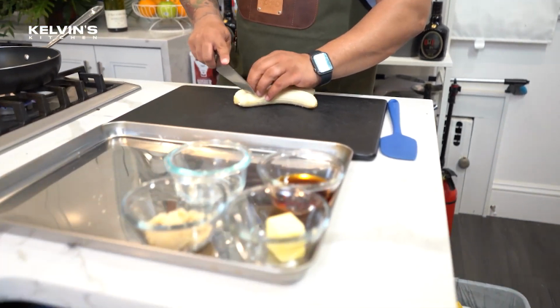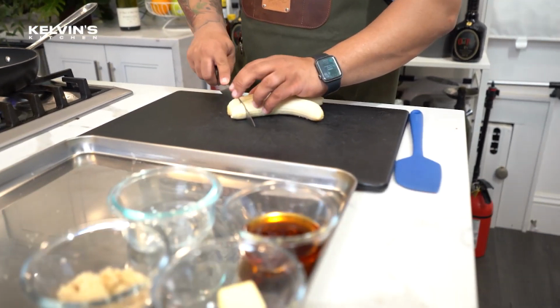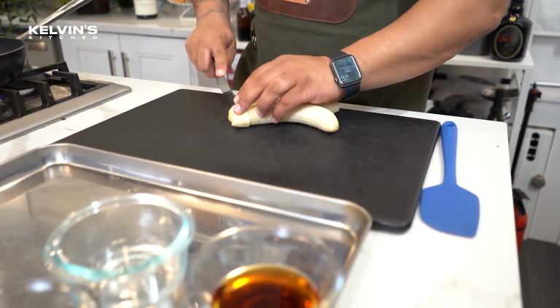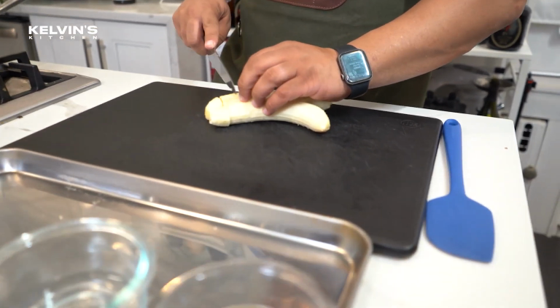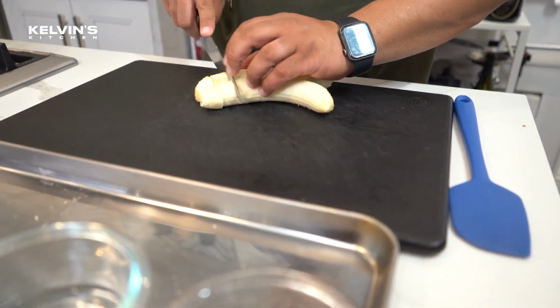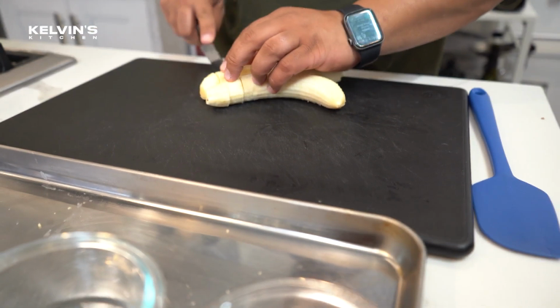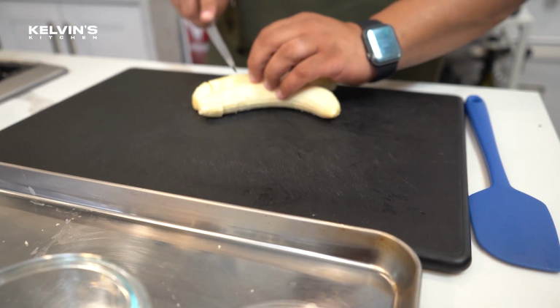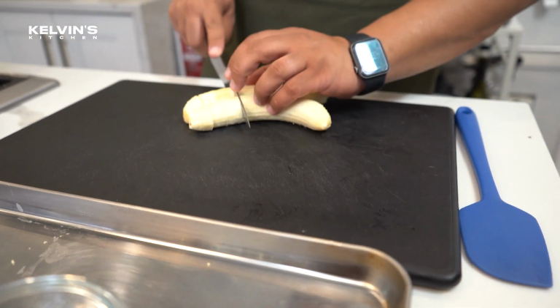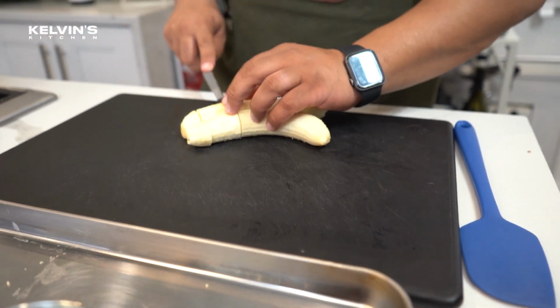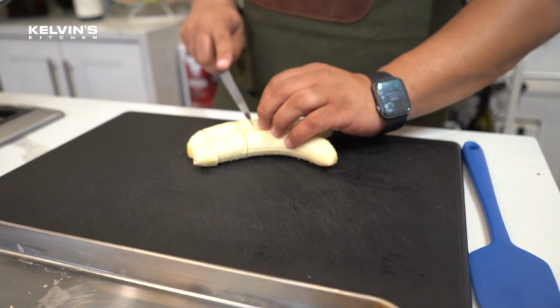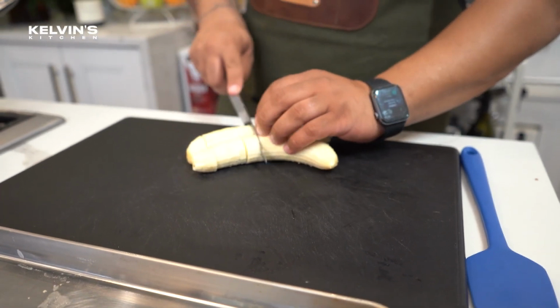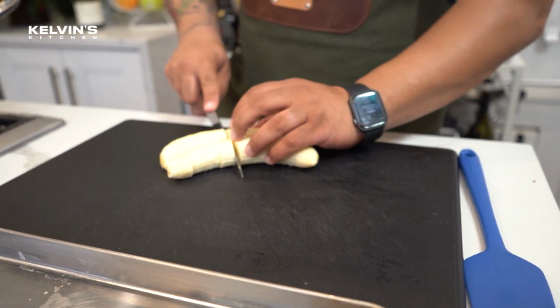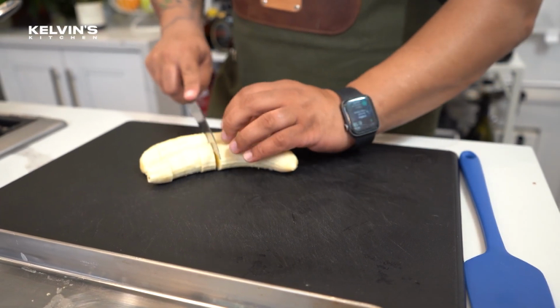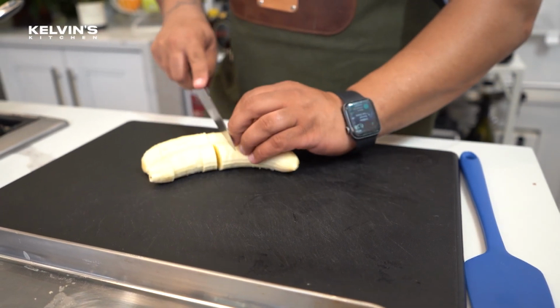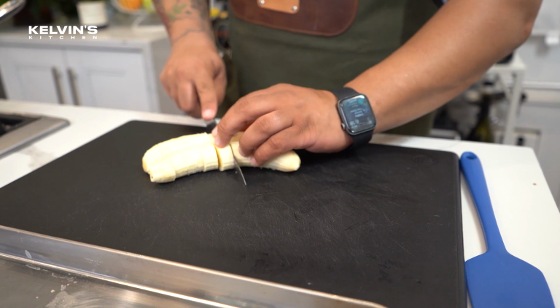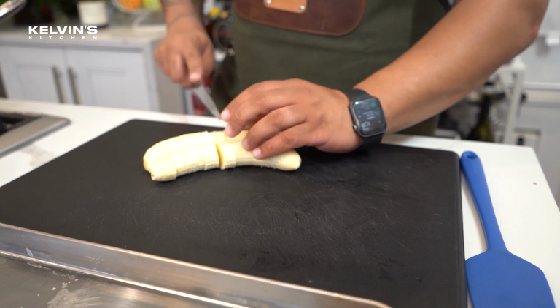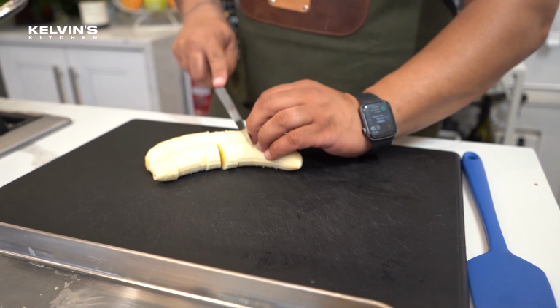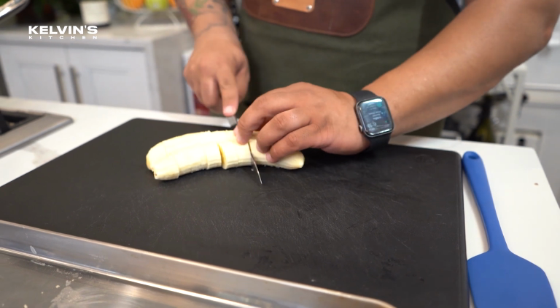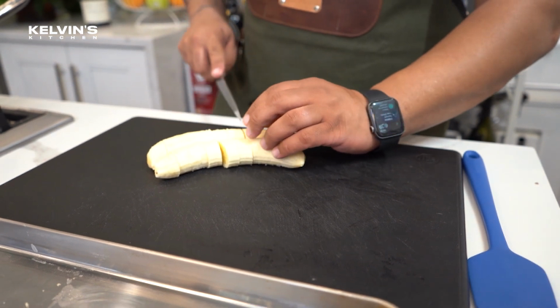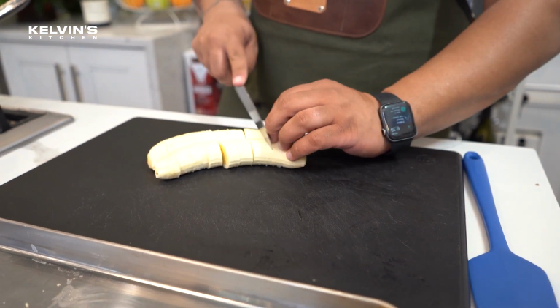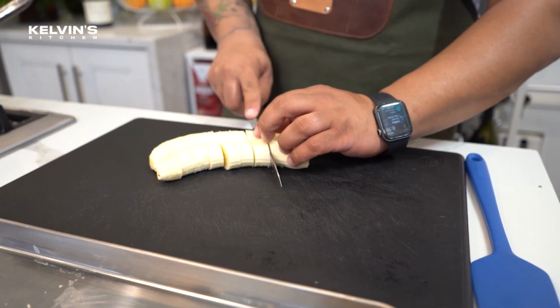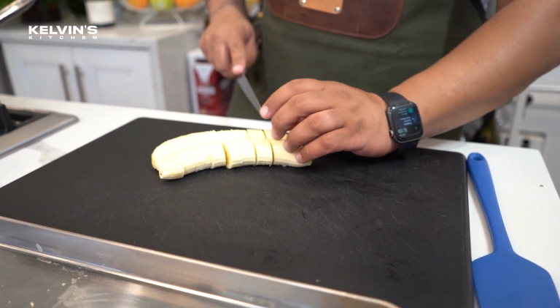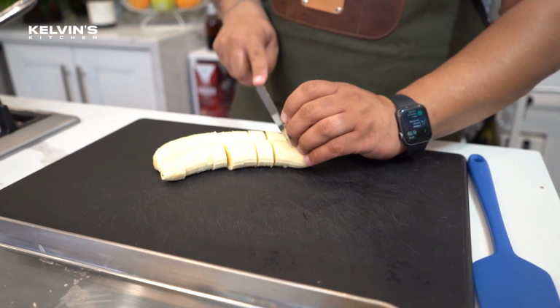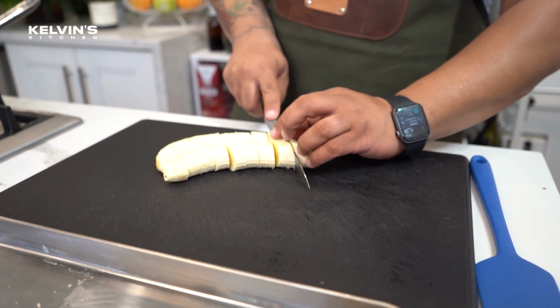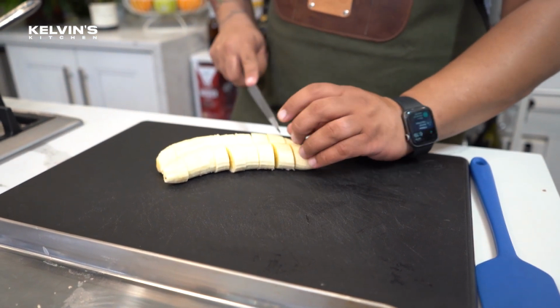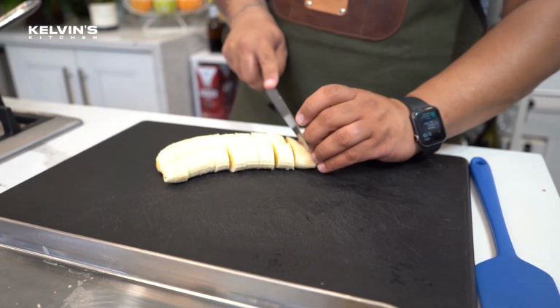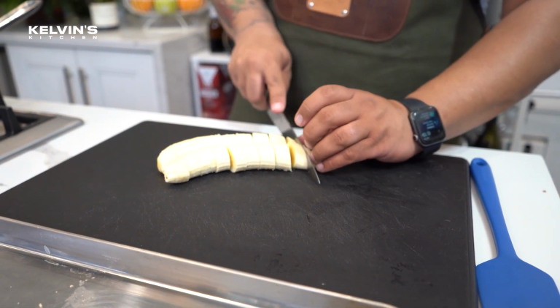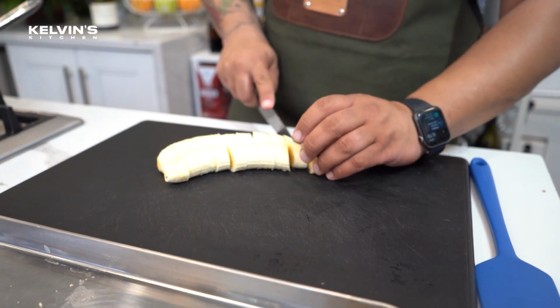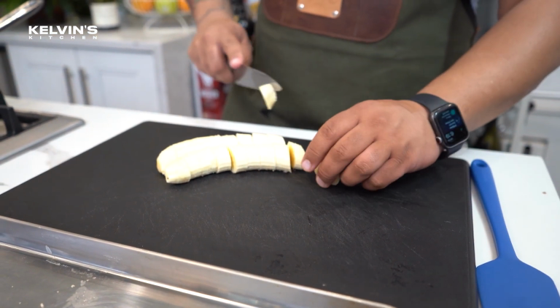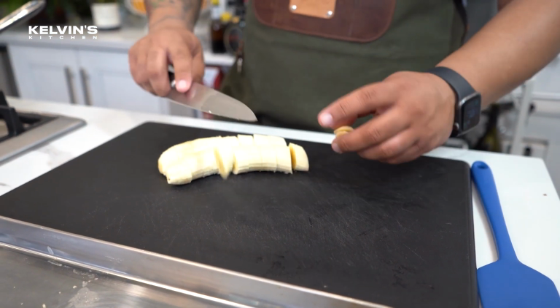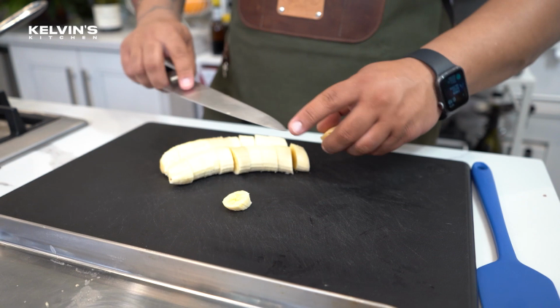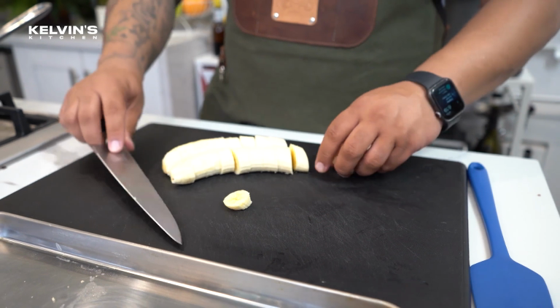We're gonna cut the bananas, not too thin, not too thick. You don't want the bananas to be mushy — that is the most important thing when it comes to banana fosters.